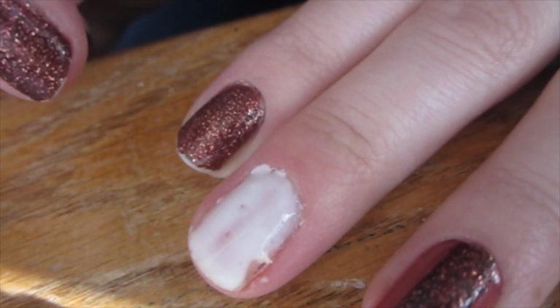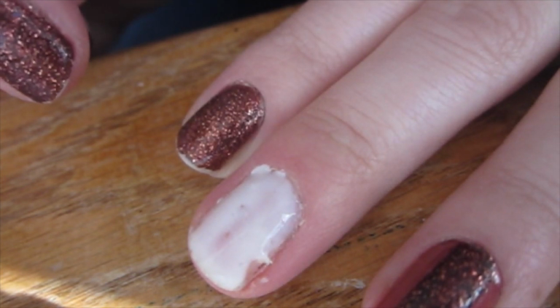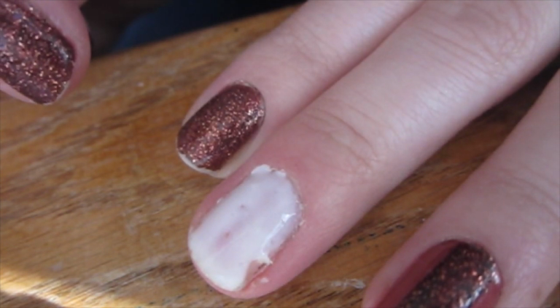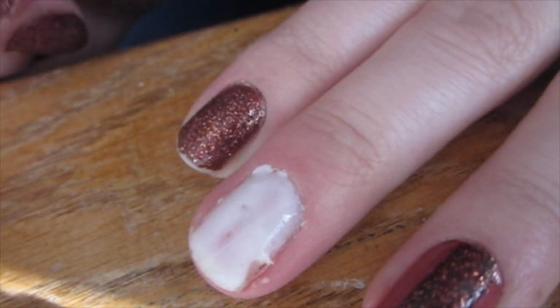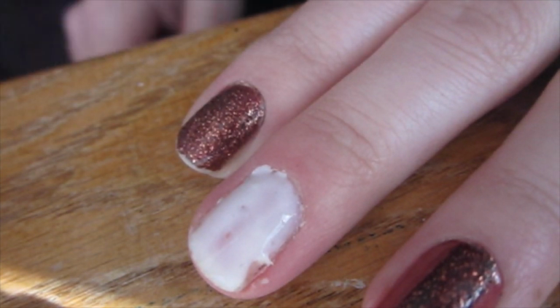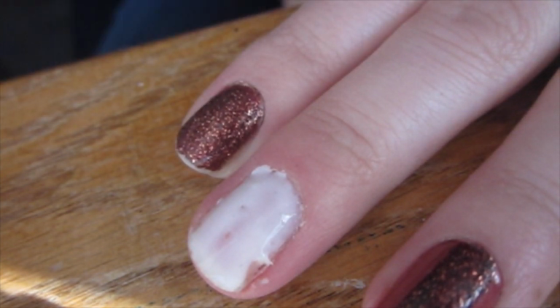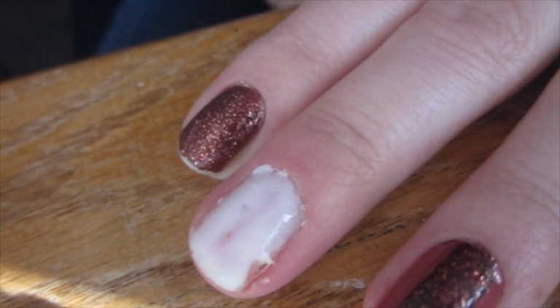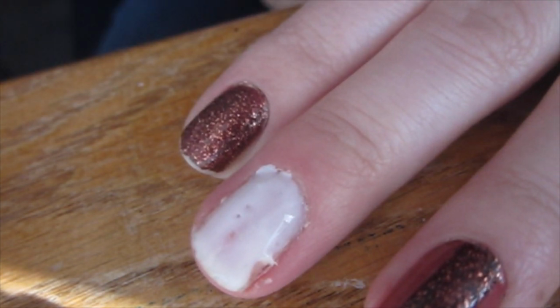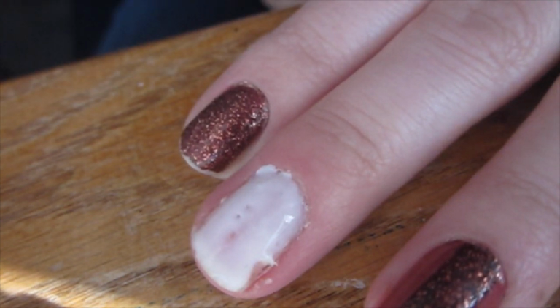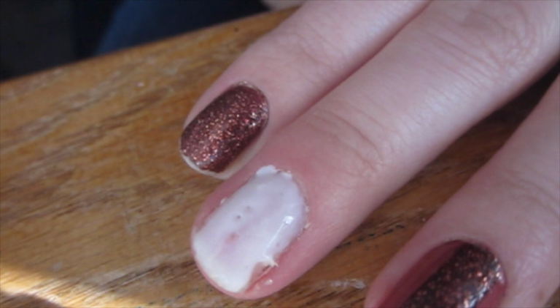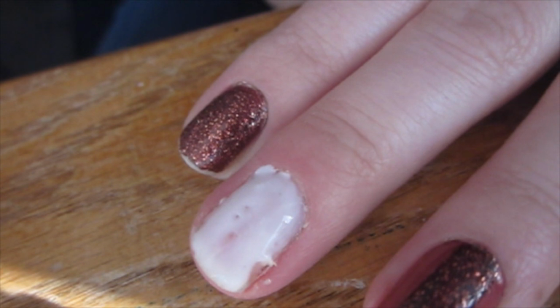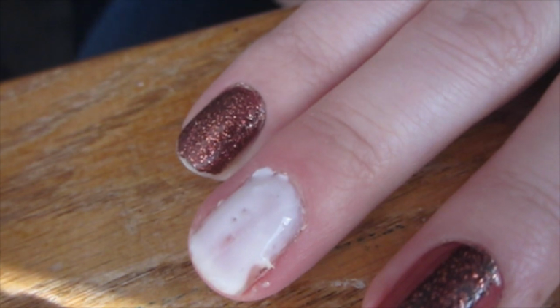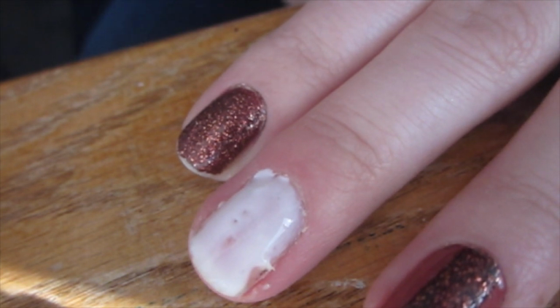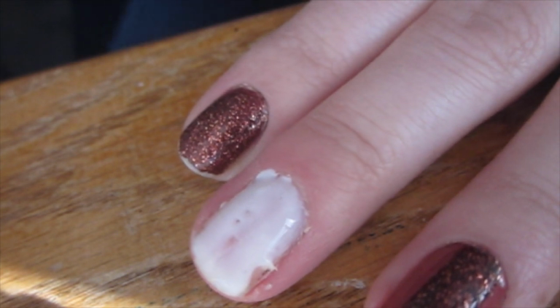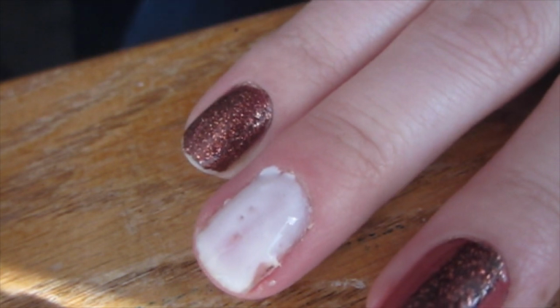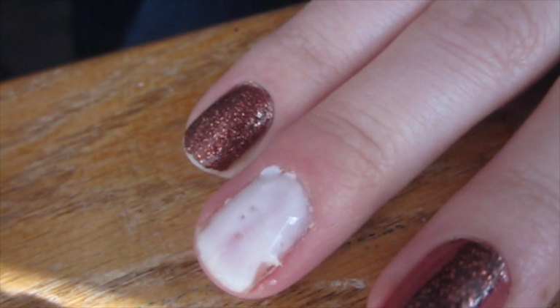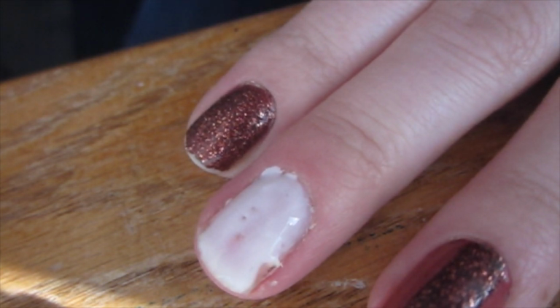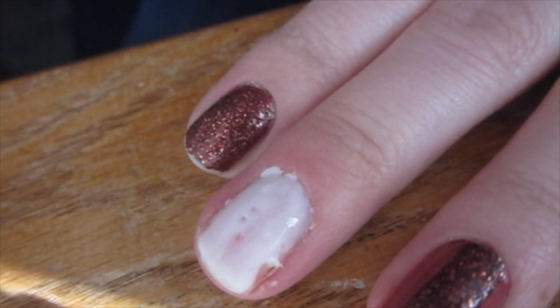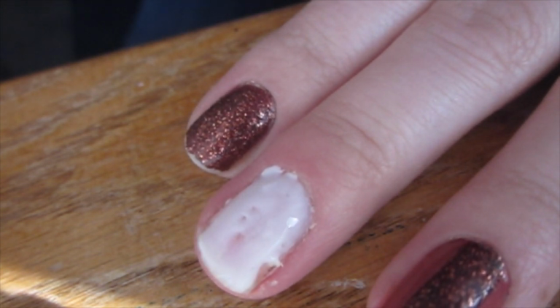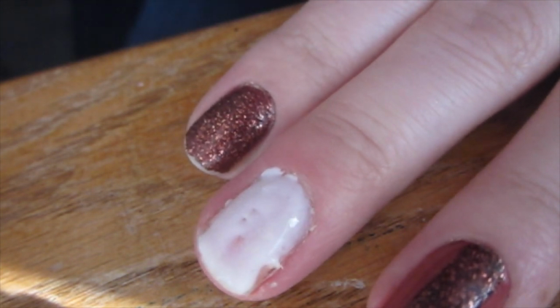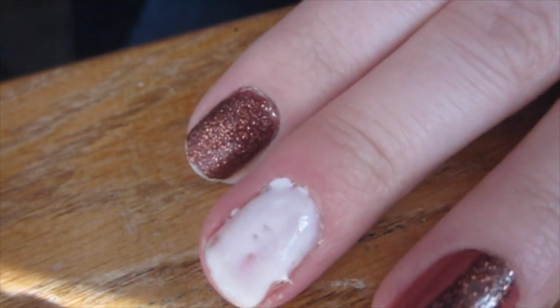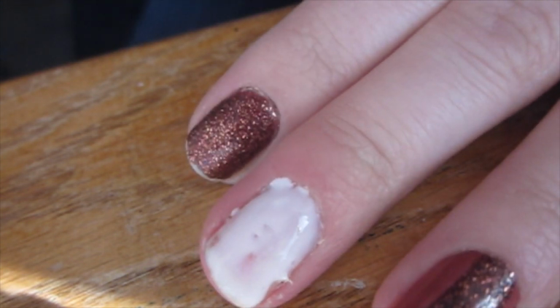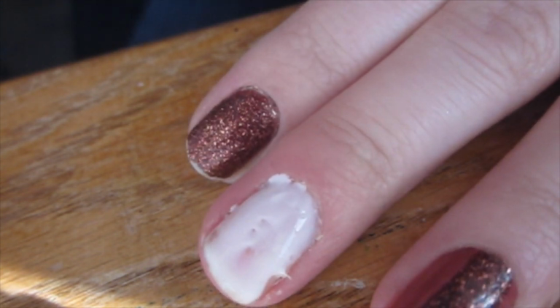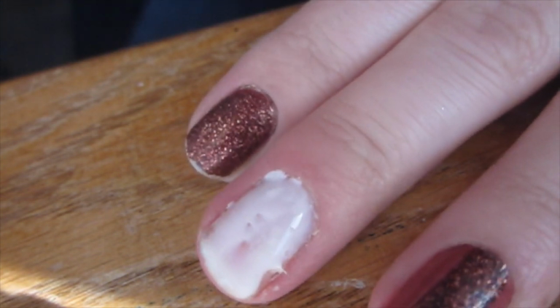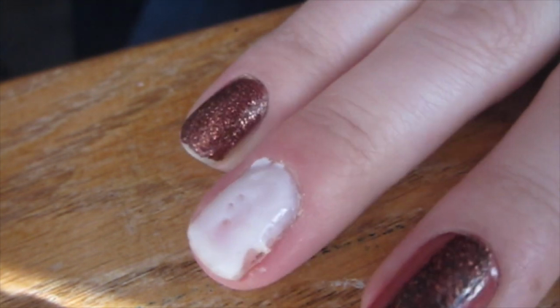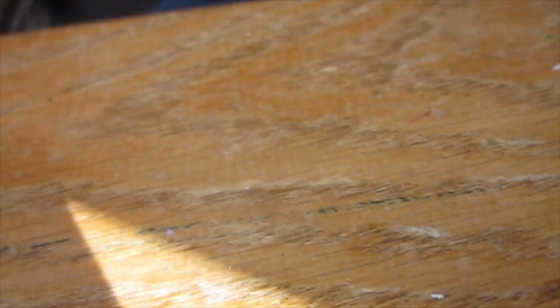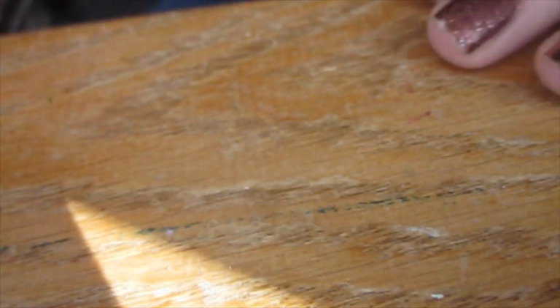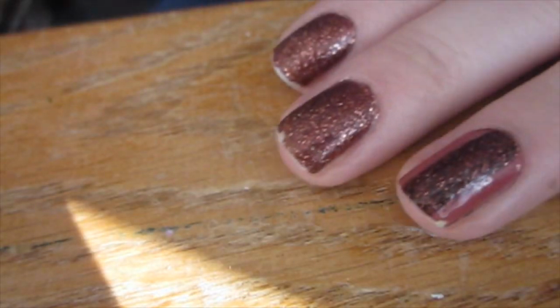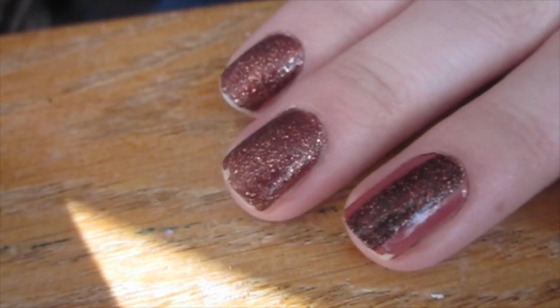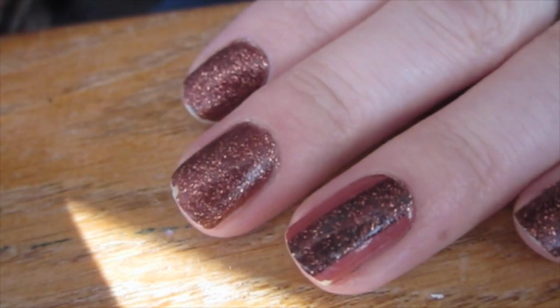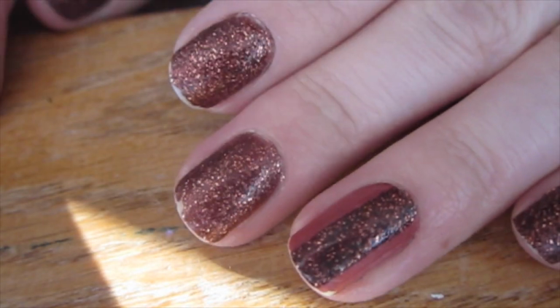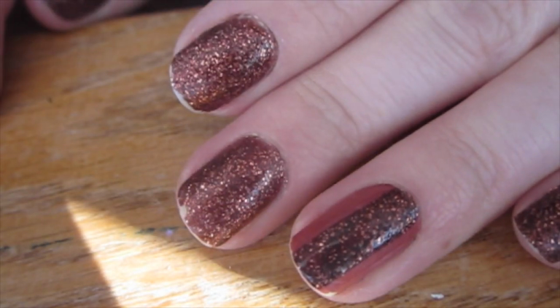It will sort of dry transparently, but some spots where you applied it really thick will stay opaque — but that's what it's going to look like.